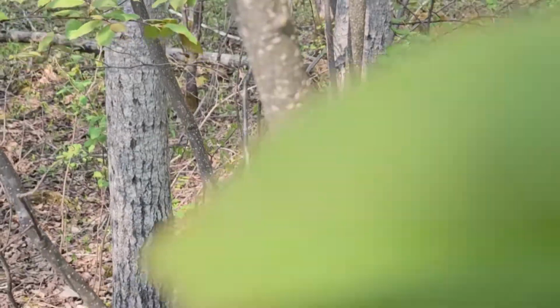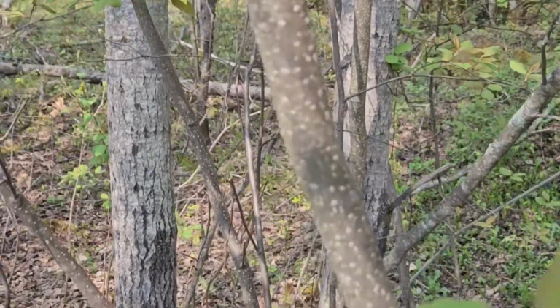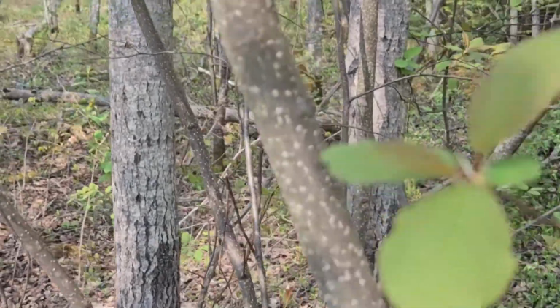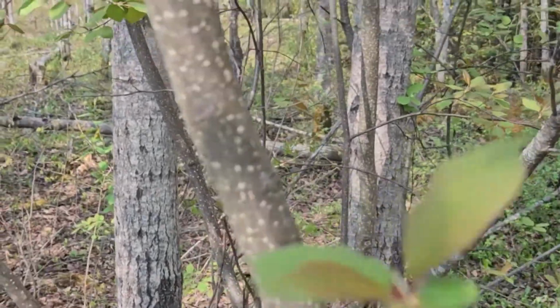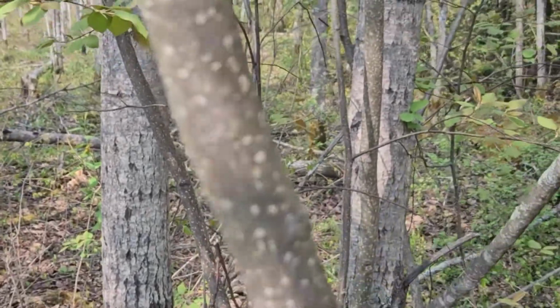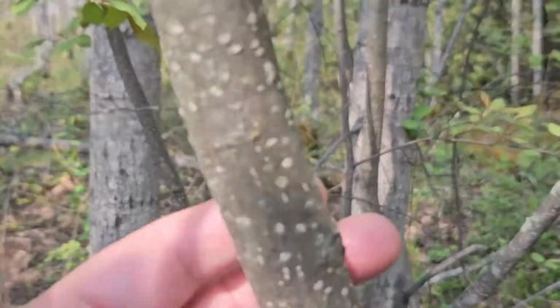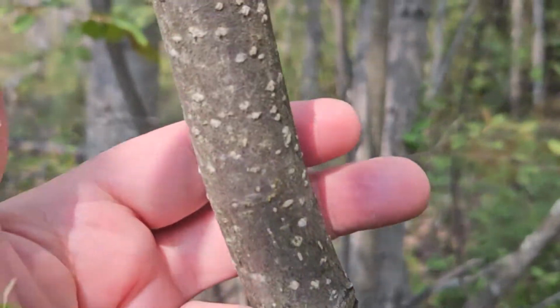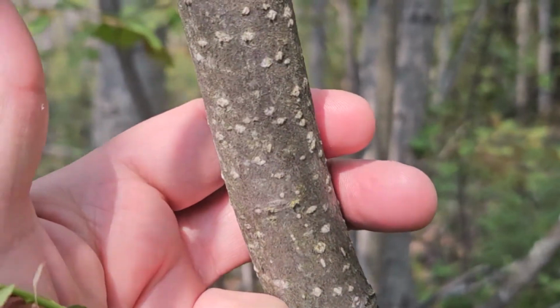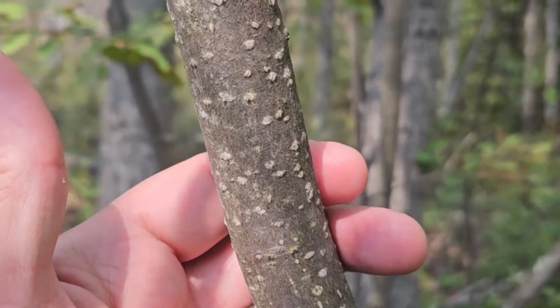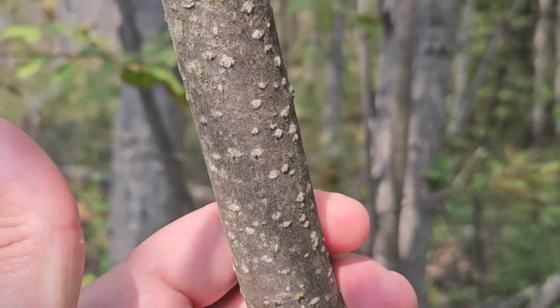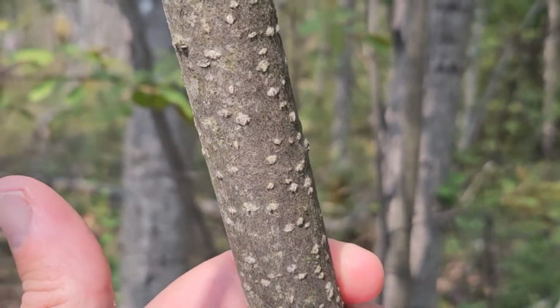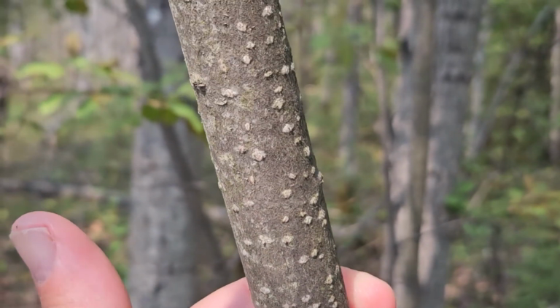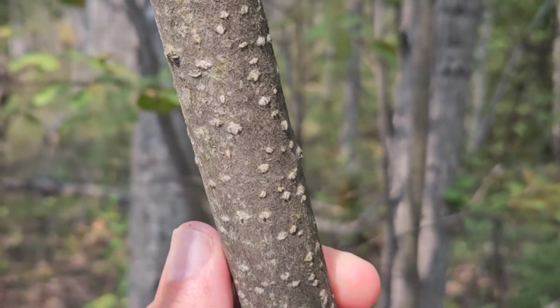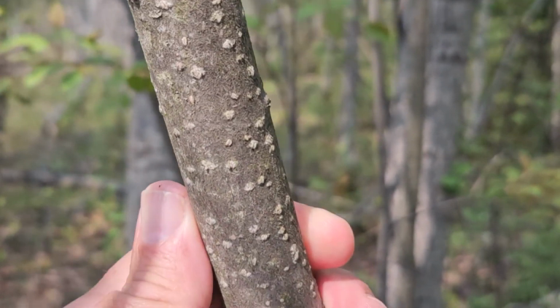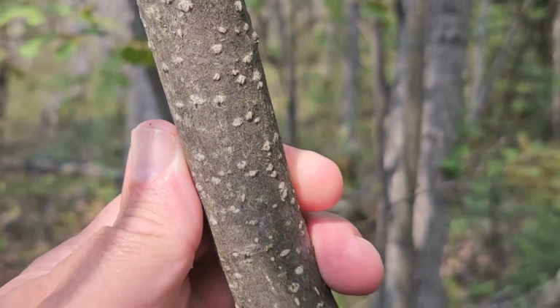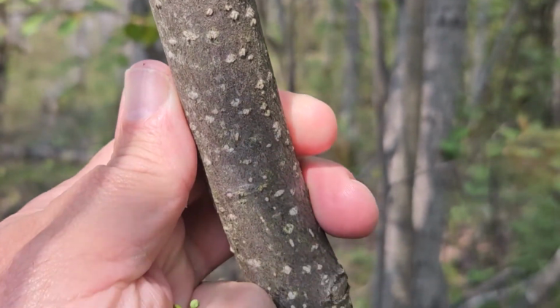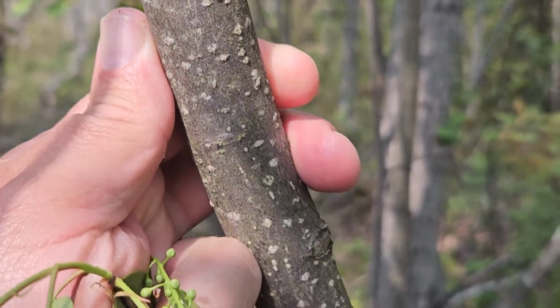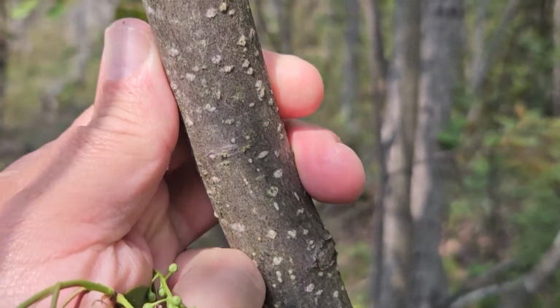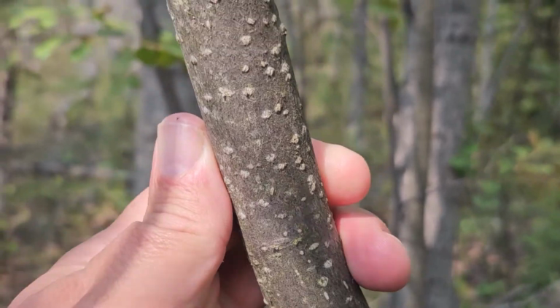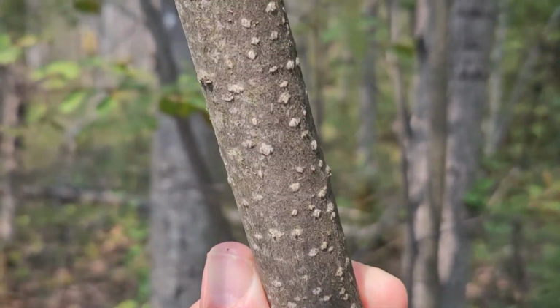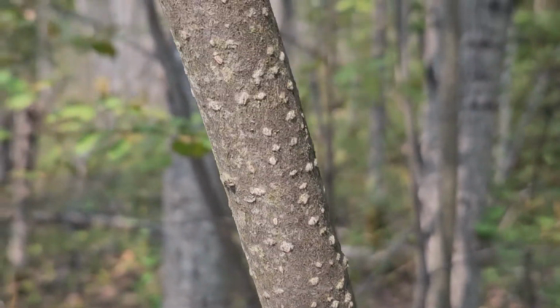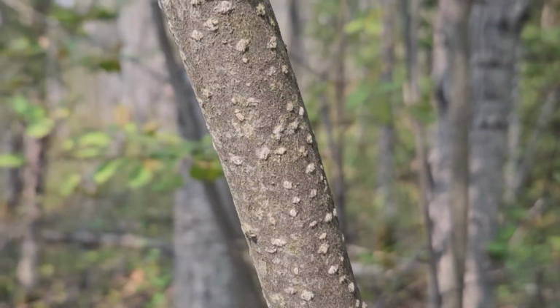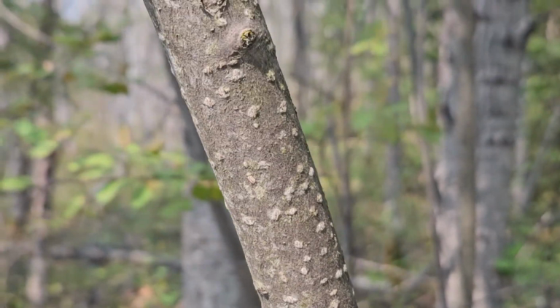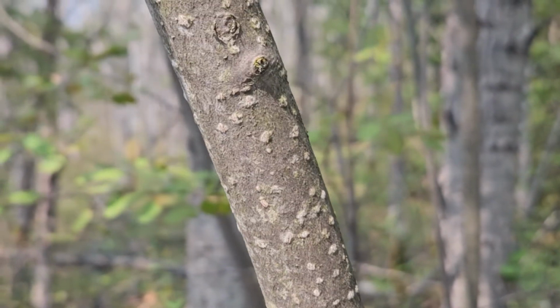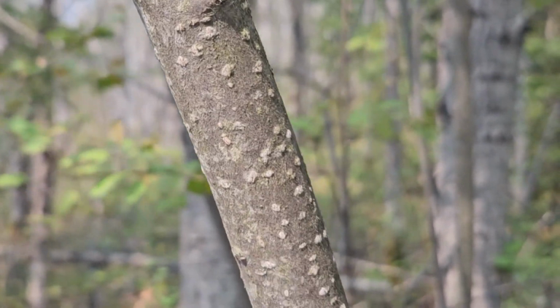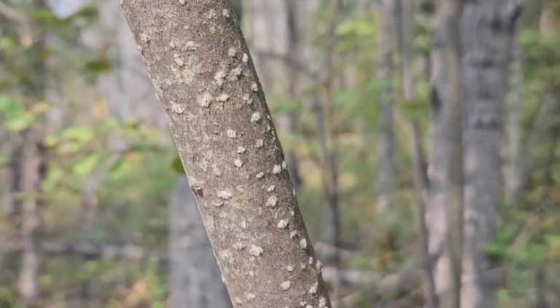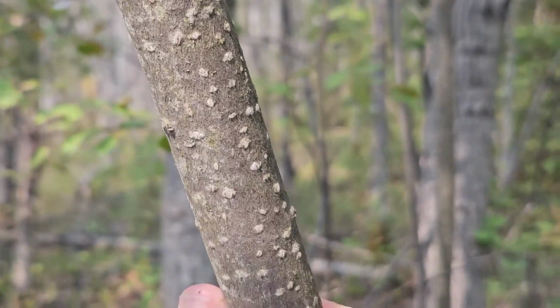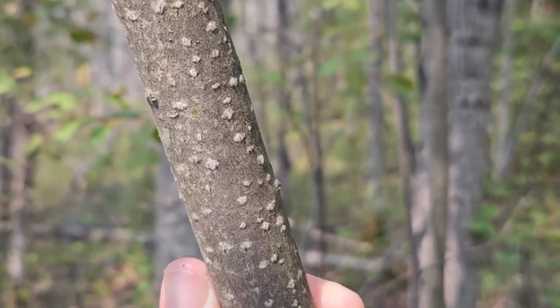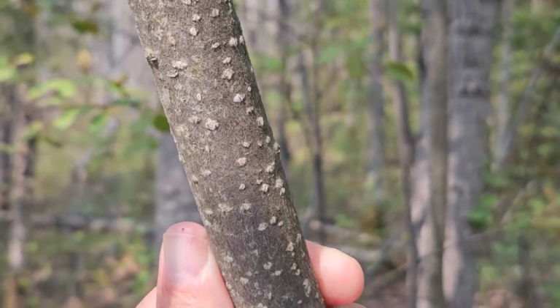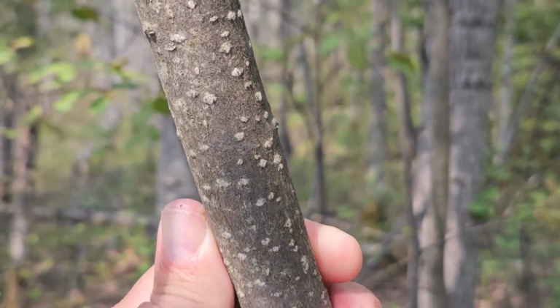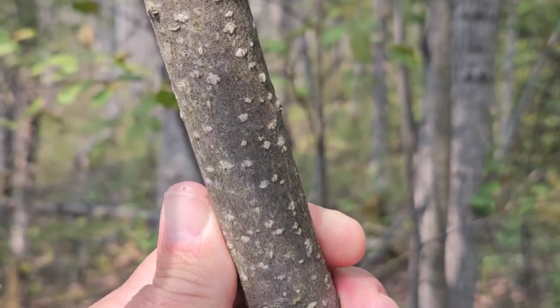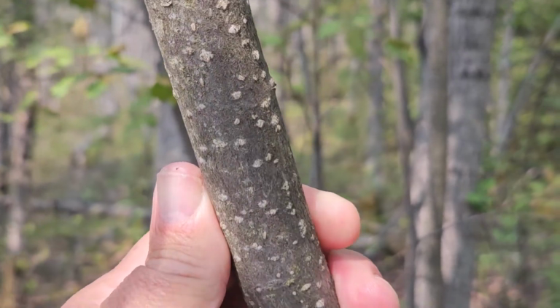The stems on chokecherry tend to be a light to medium gray color and have very many prominent lentils scattered along the stems — a pretty good identification characteristic compared to some of the other cherries we see.